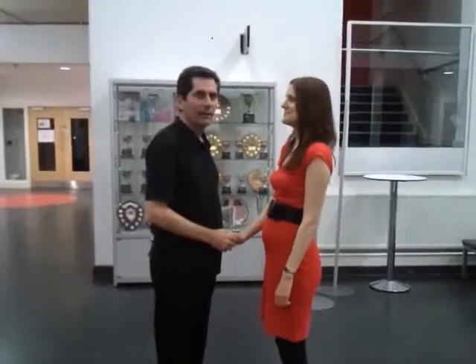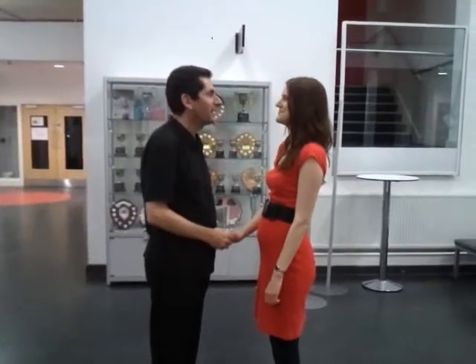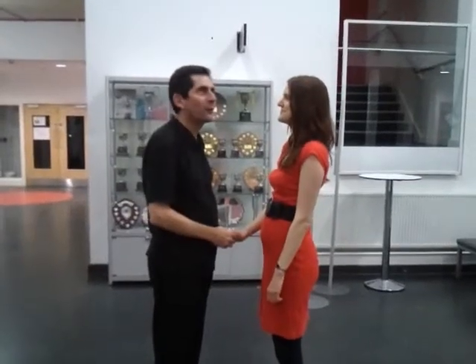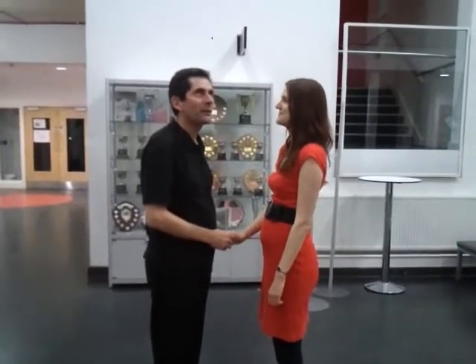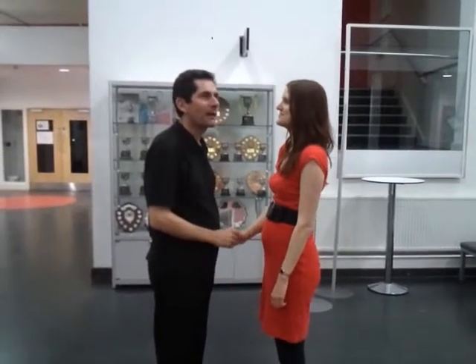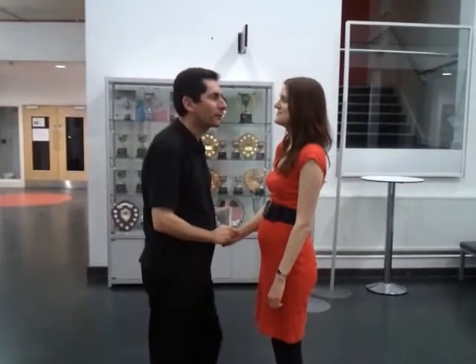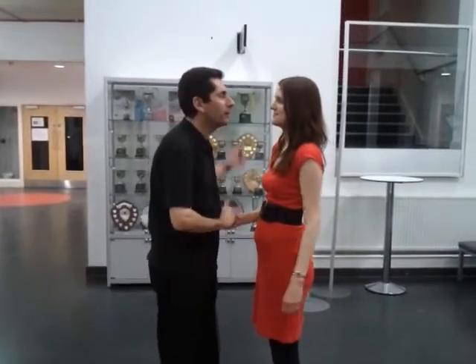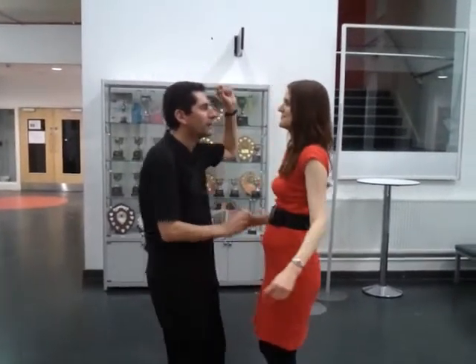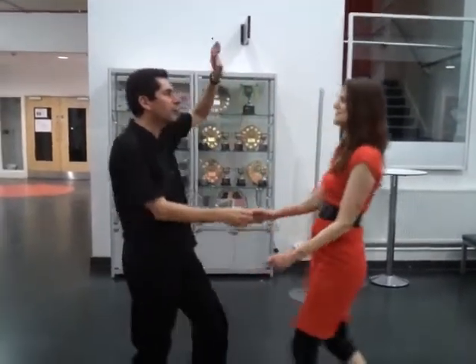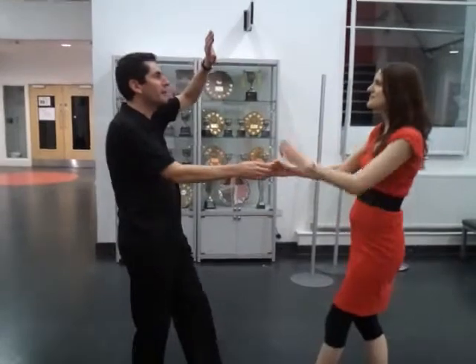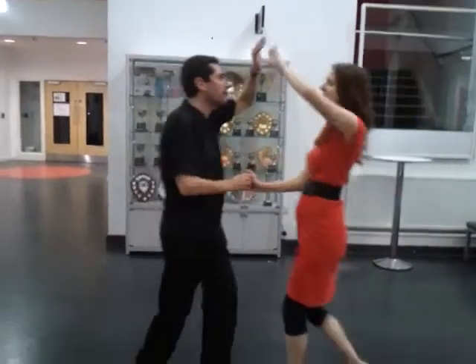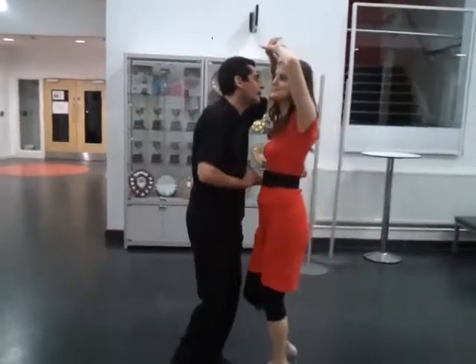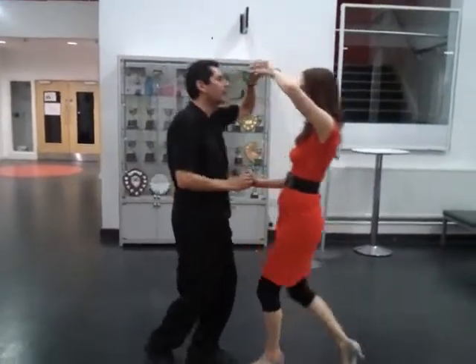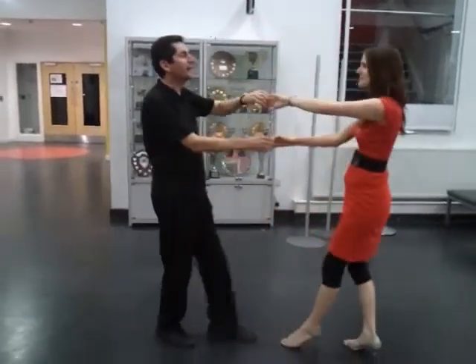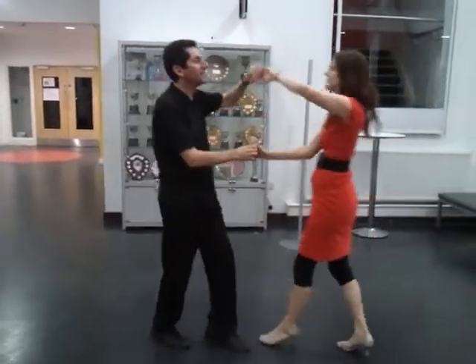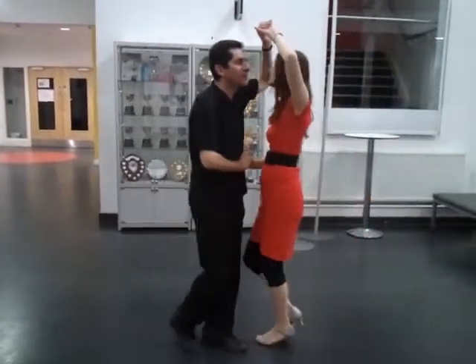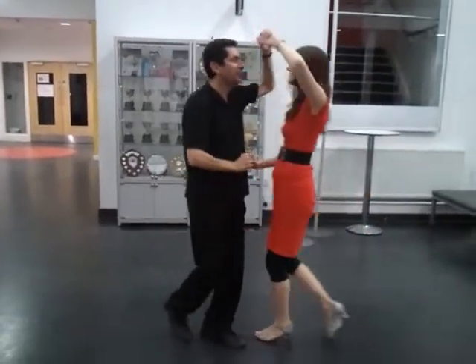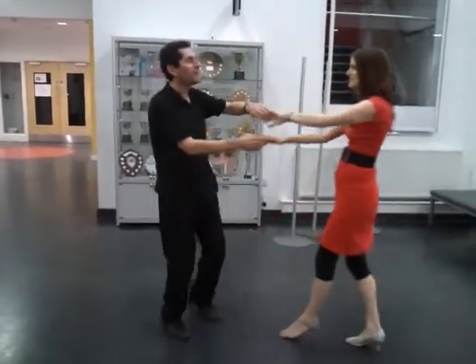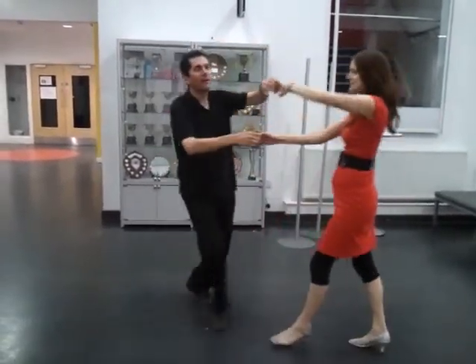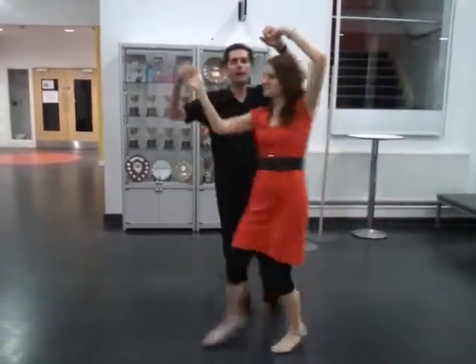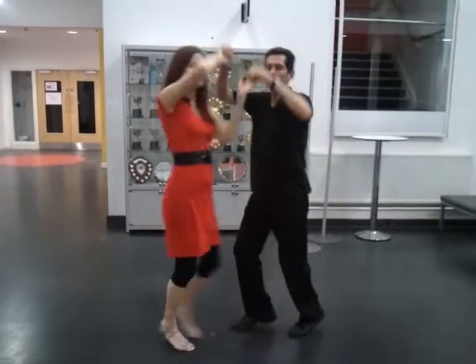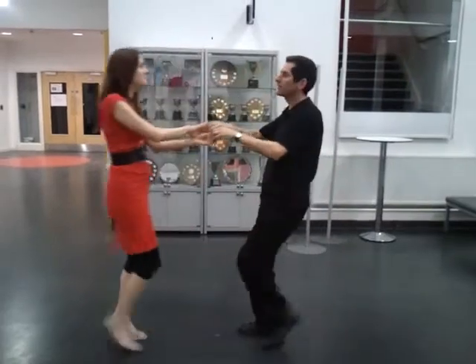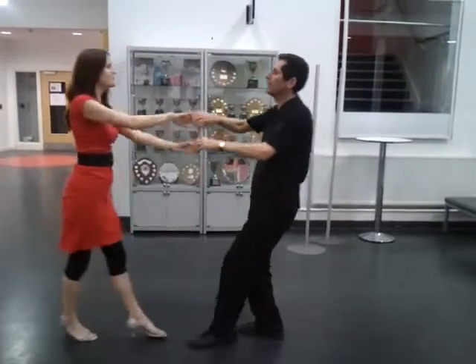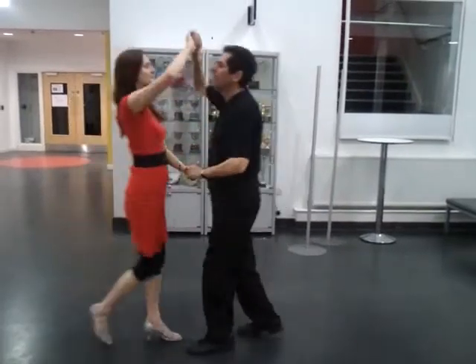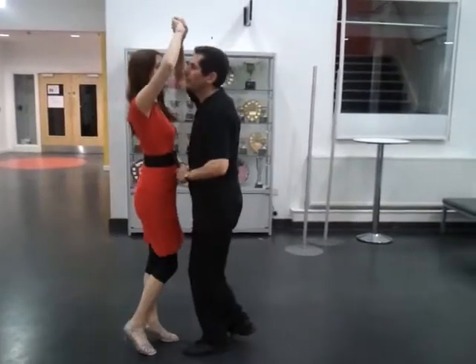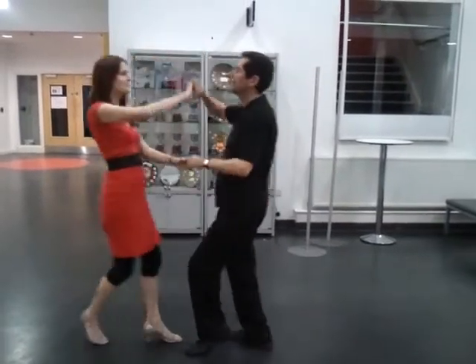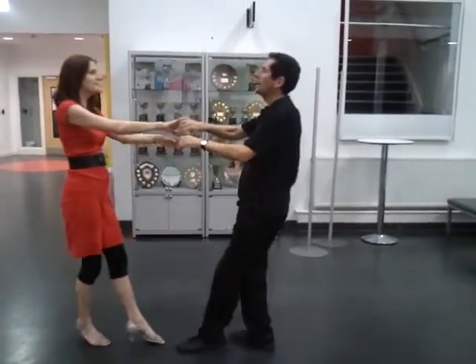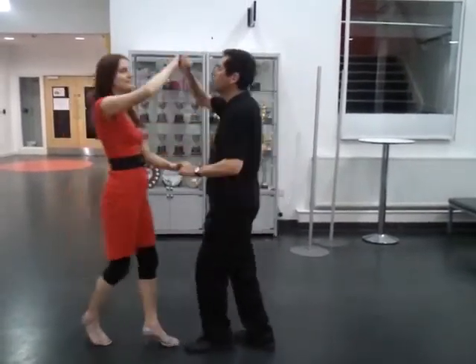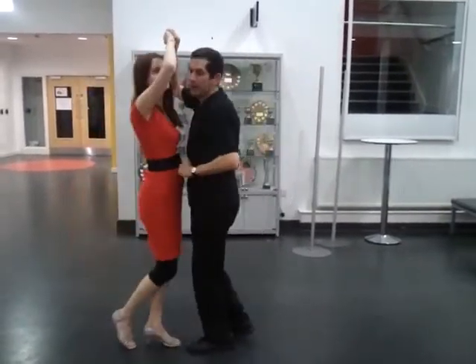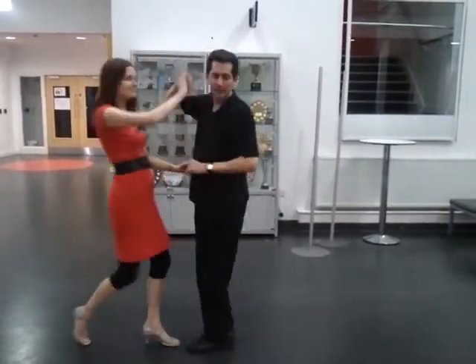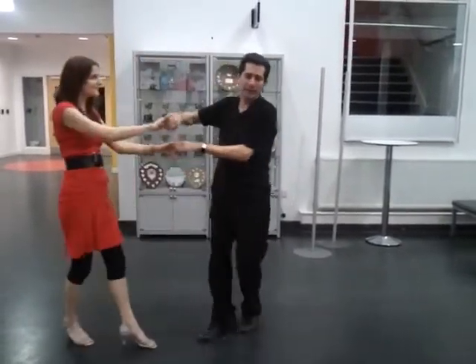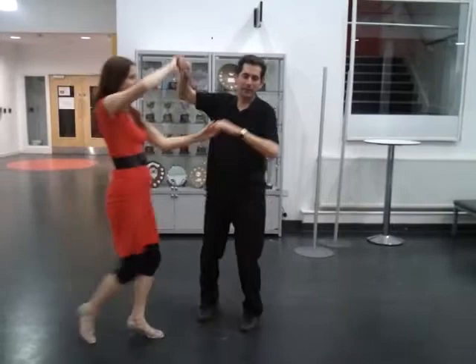It's the 14th of February at the Oxford venue. We're starting with an accordion — or travelling accordion air kisses, as it's Valentine's Day. We're going to send the lady across to the other side now, and into the left kiss, and again into the right kiss, and send the lady away.